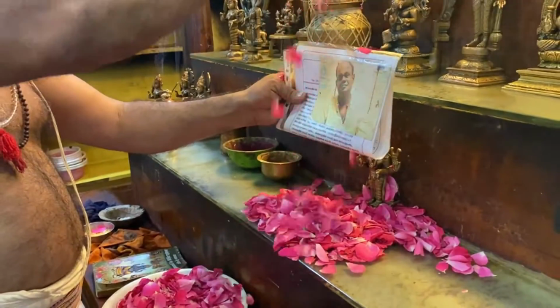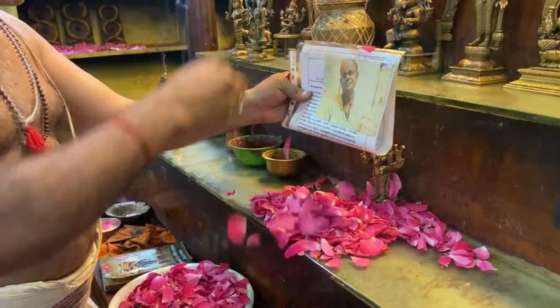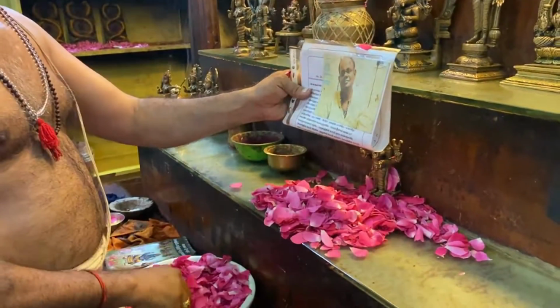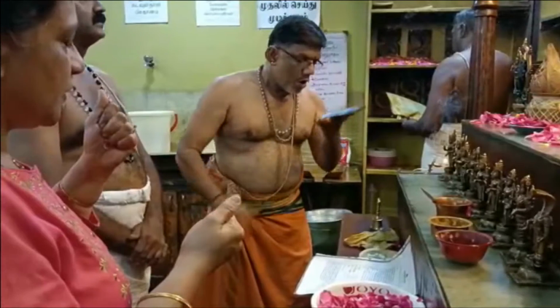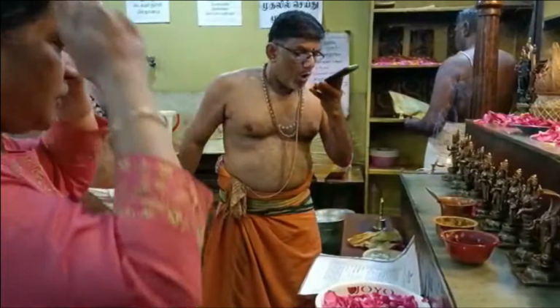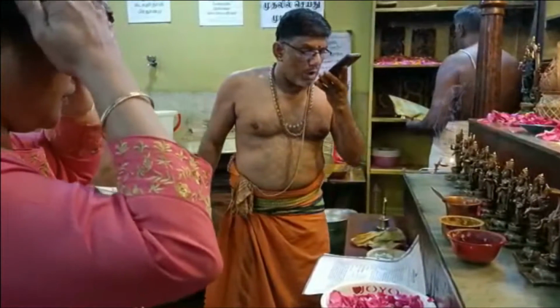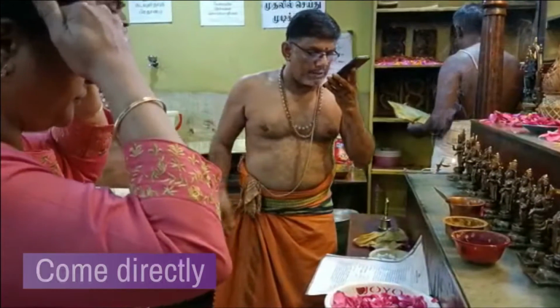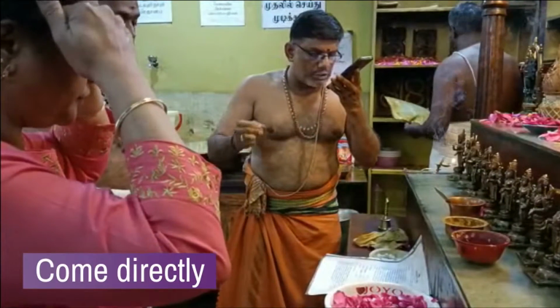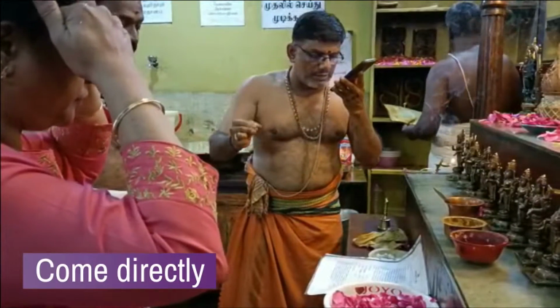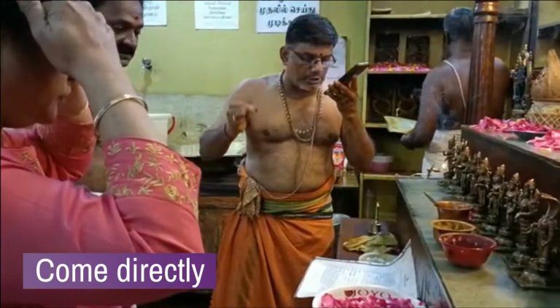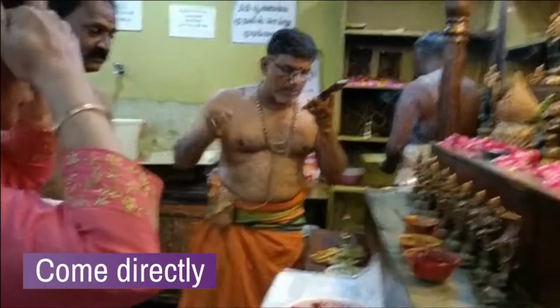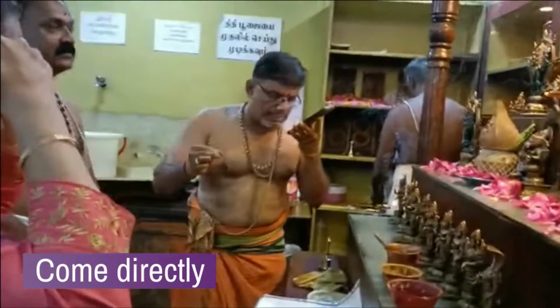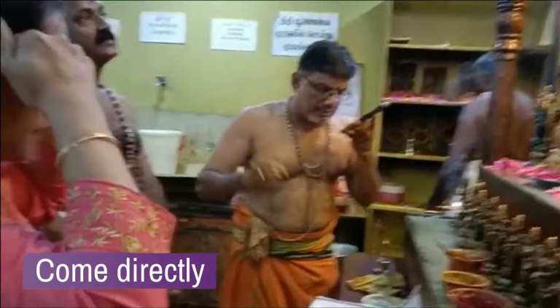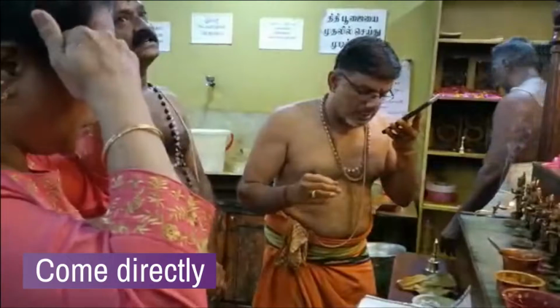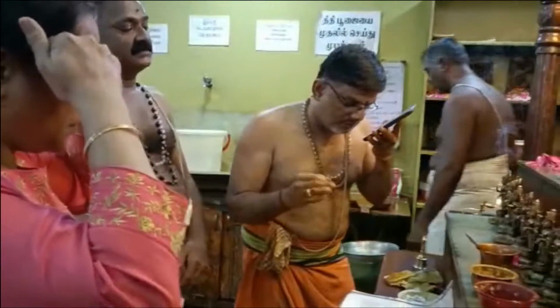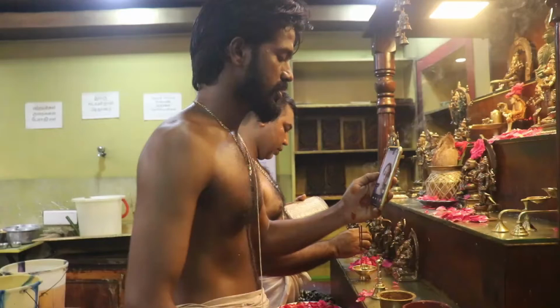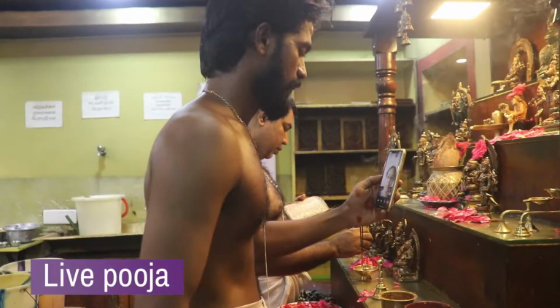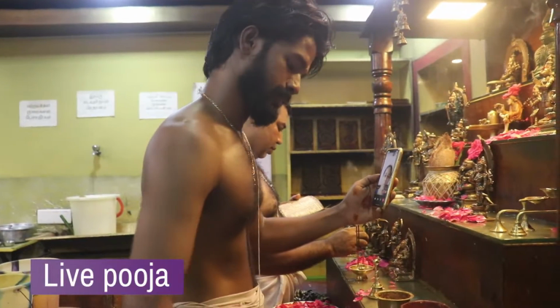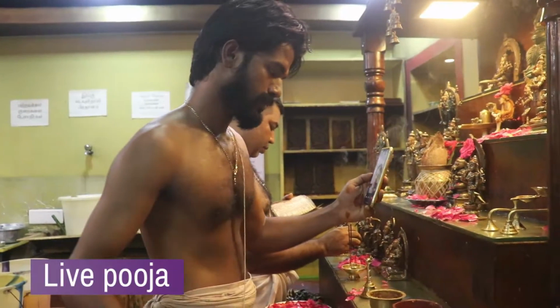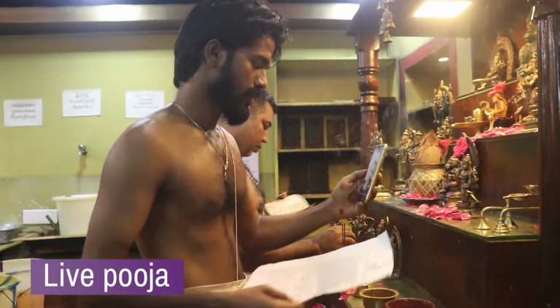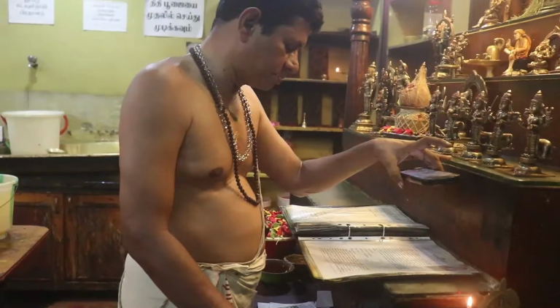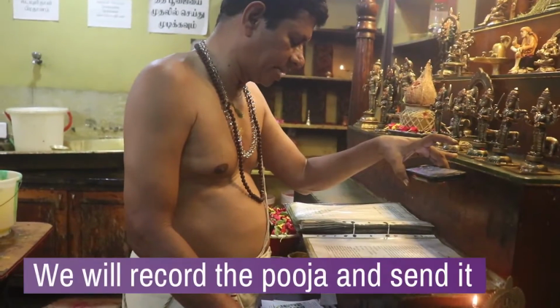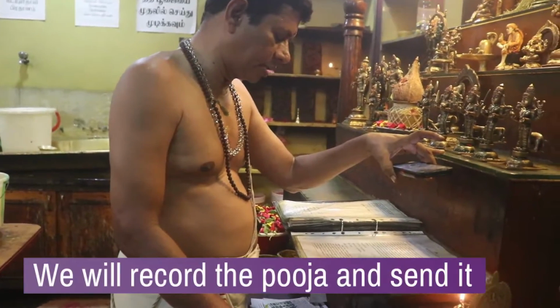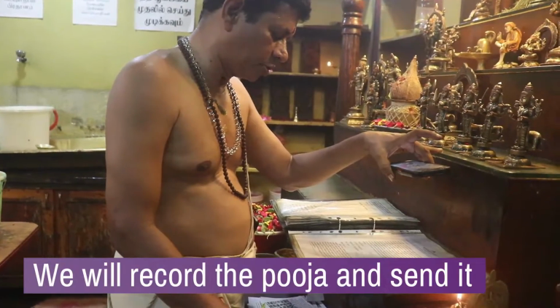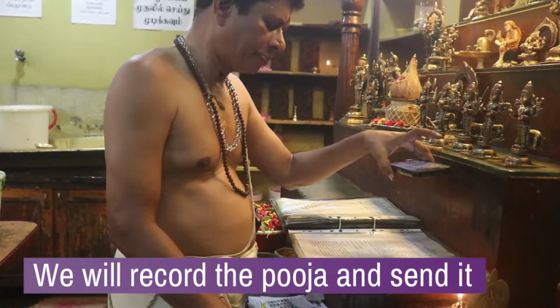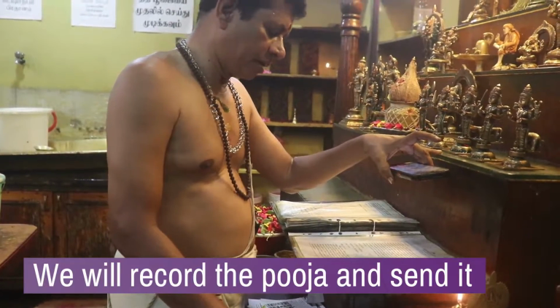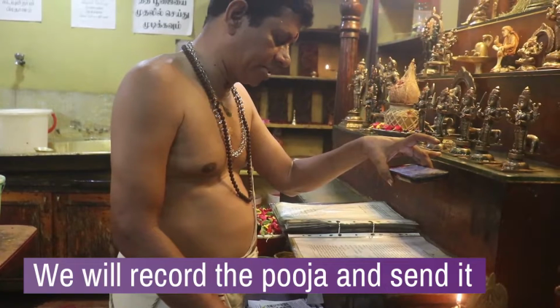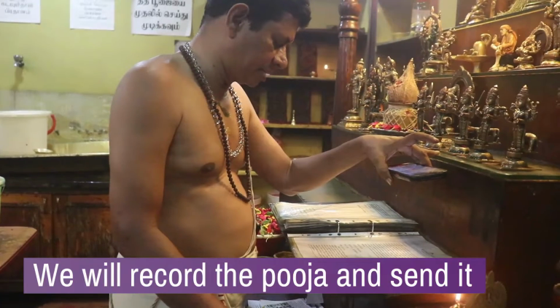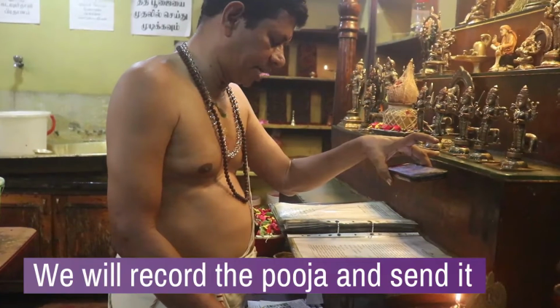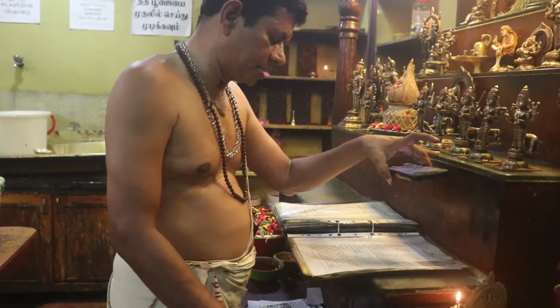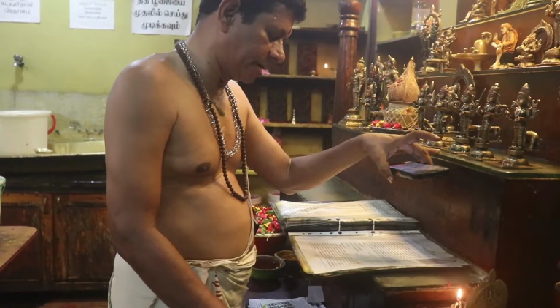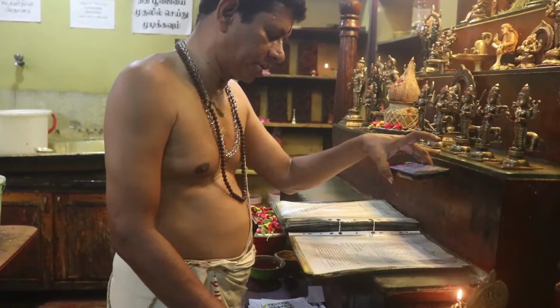You can watch the puja in three ways: come directly to our temple, watch via live puja through video call, or if you are busy, we will record and send you the videos as the puja is done.